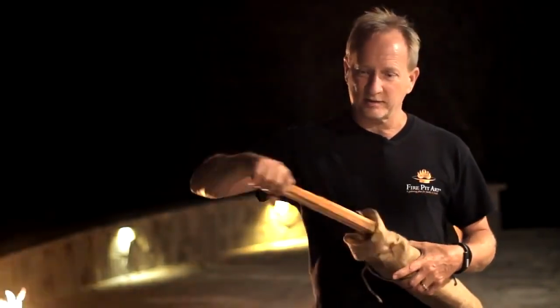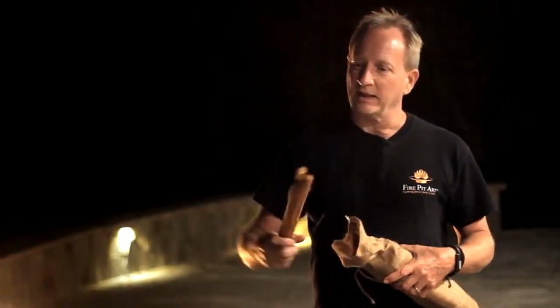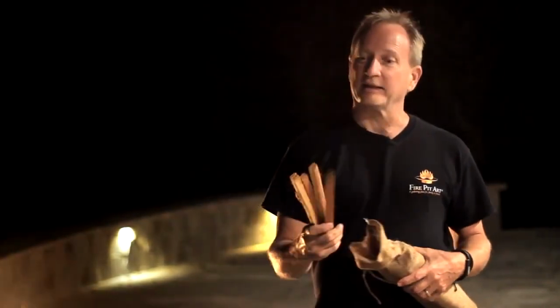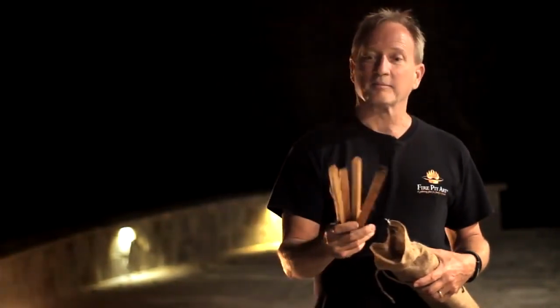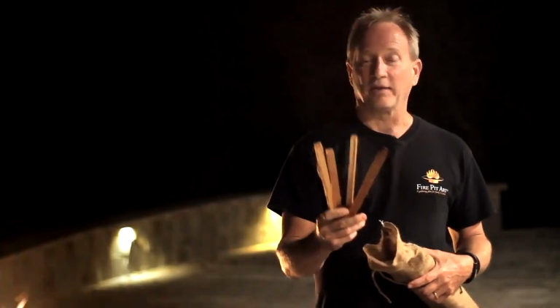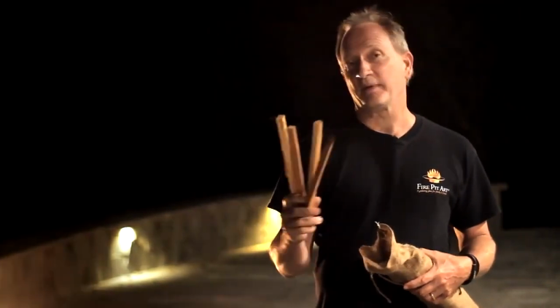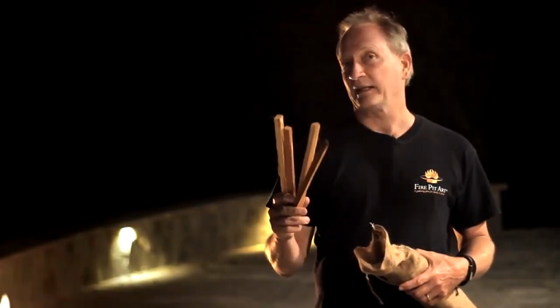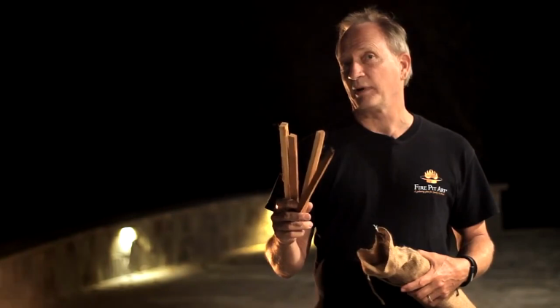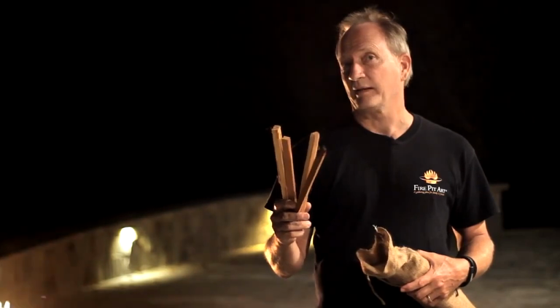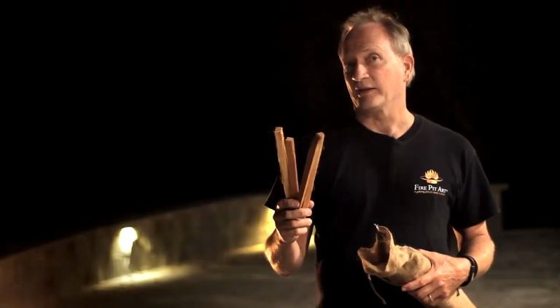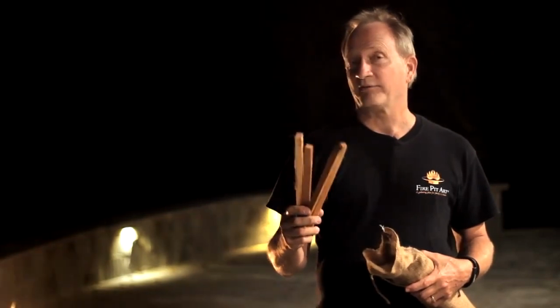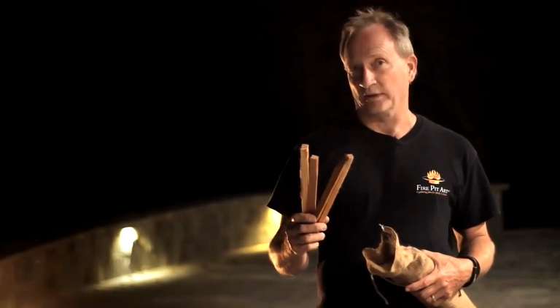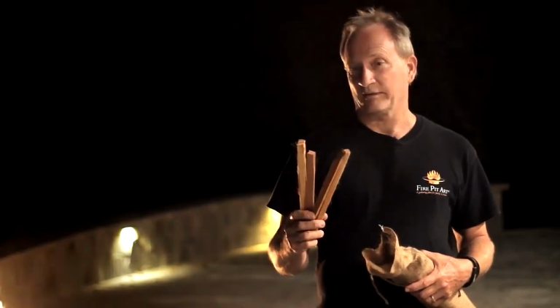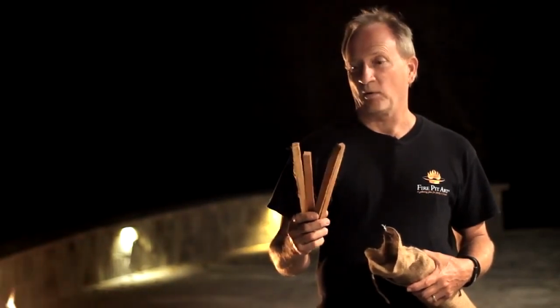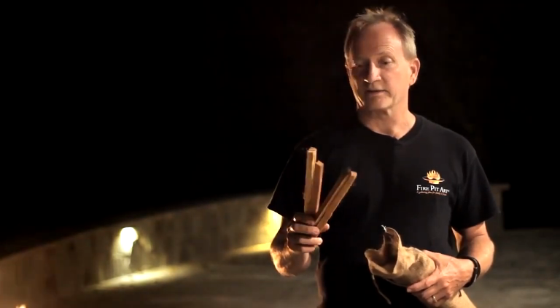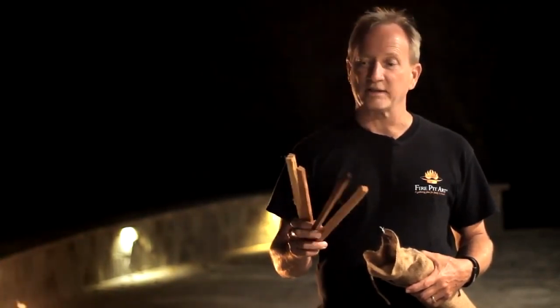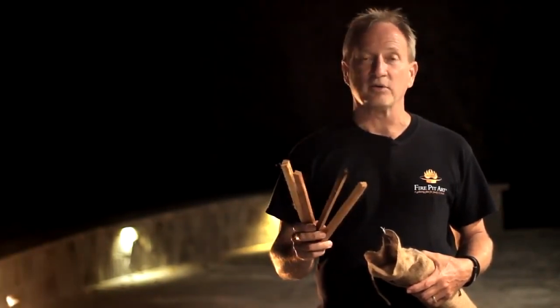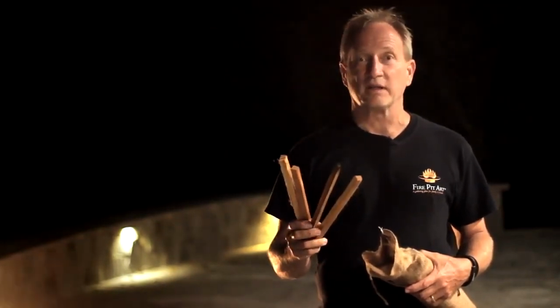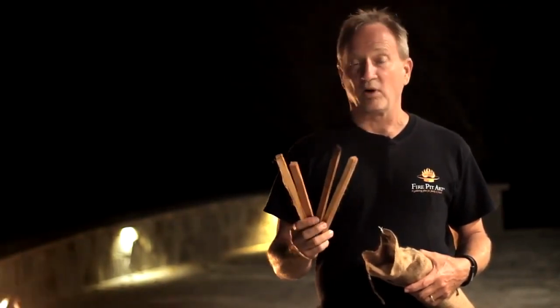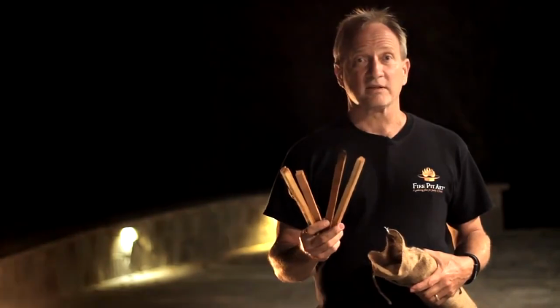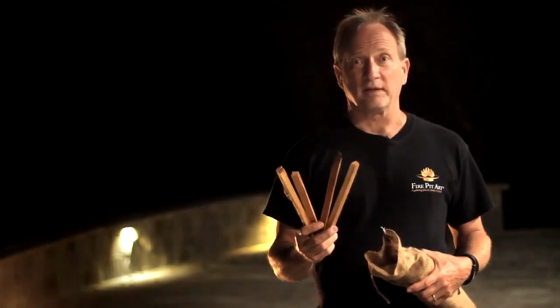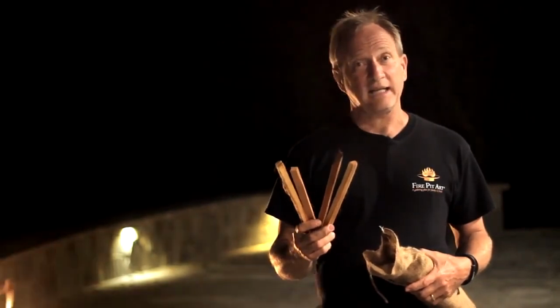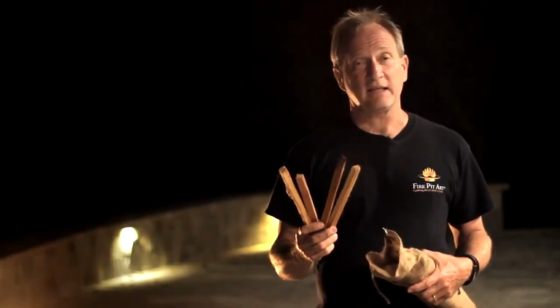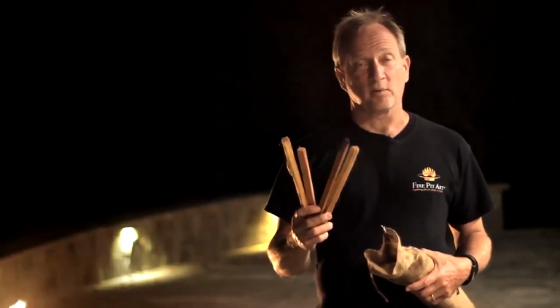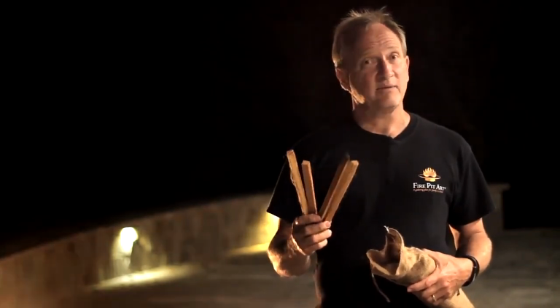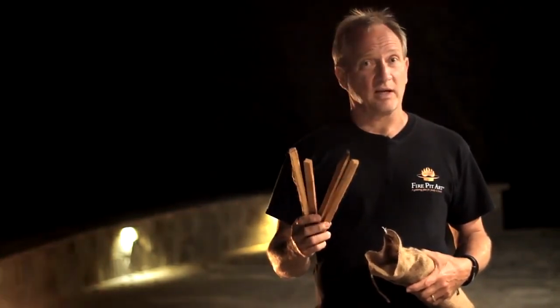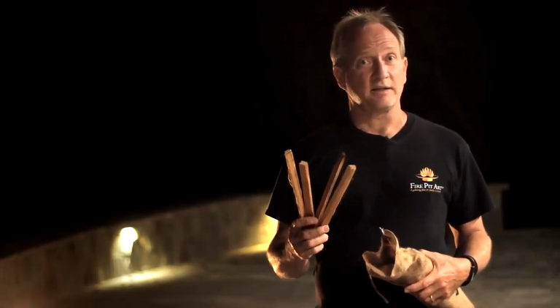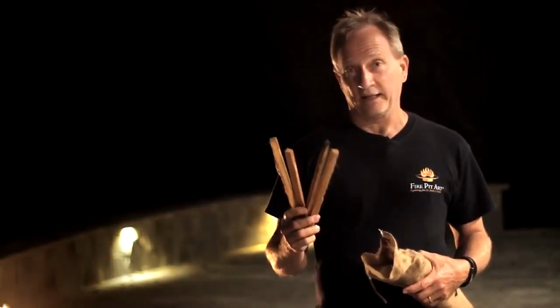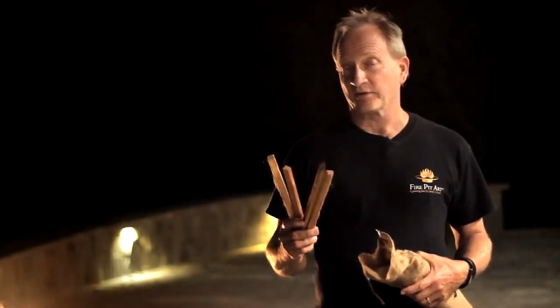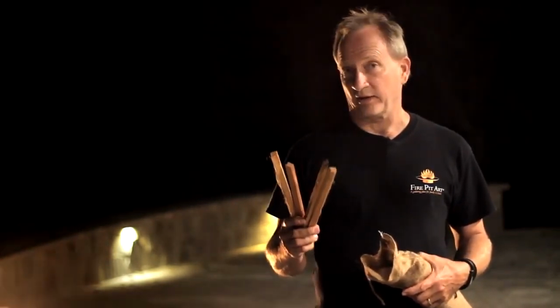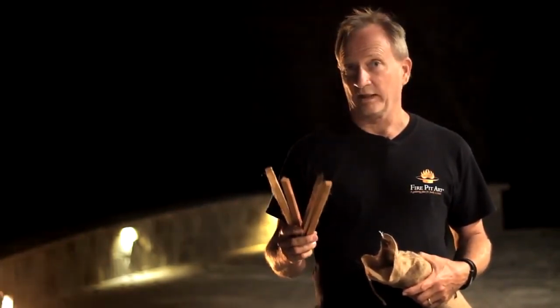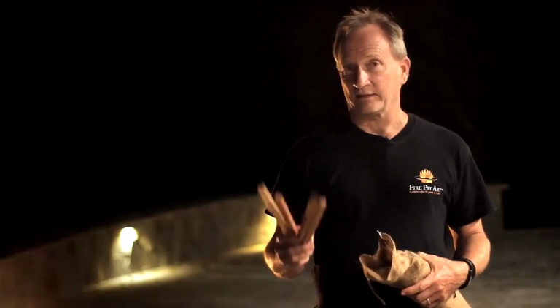This is kindling and this is the best kindling you can buy. It's called fat wood. Fat wood is resin-infused smaller pieces of wood that light easy, the resin keeps it burning hot, and it starts your fire really nicely.